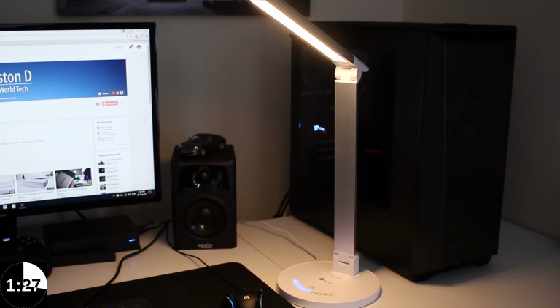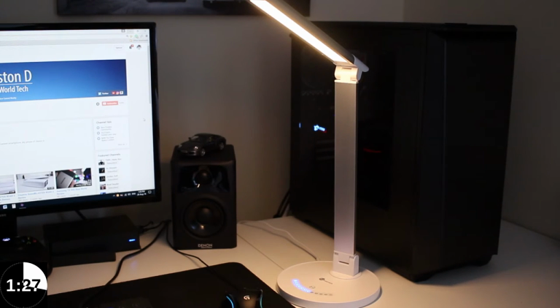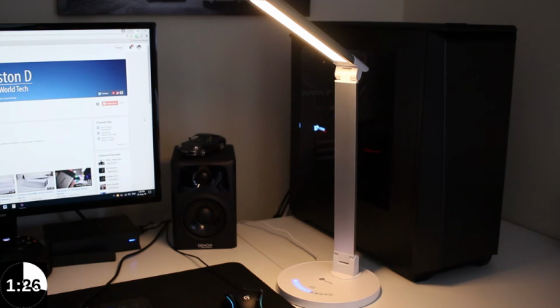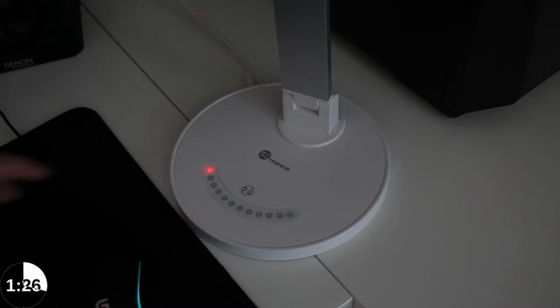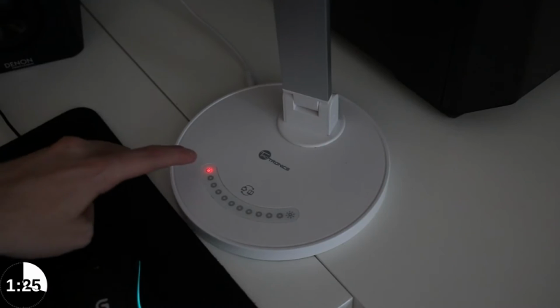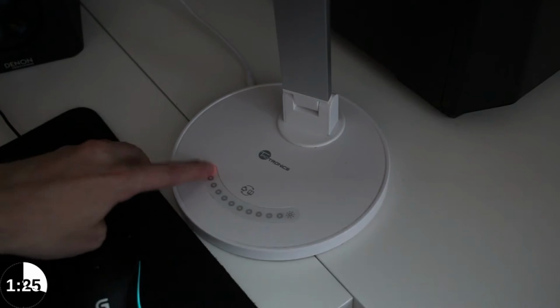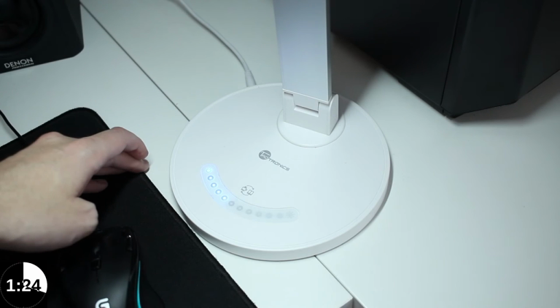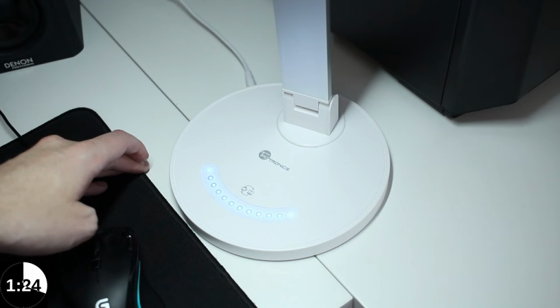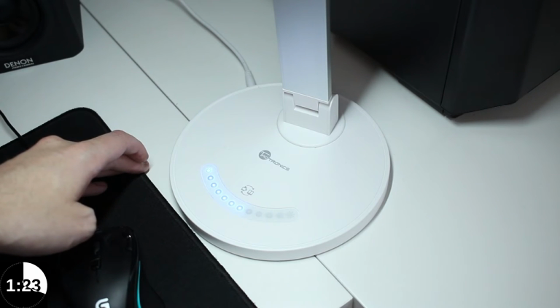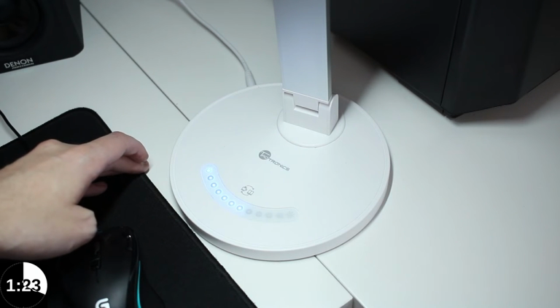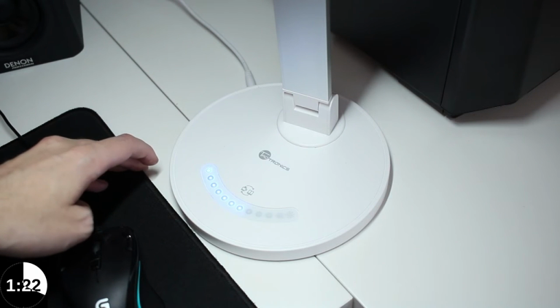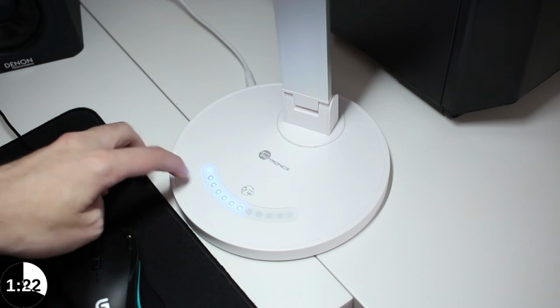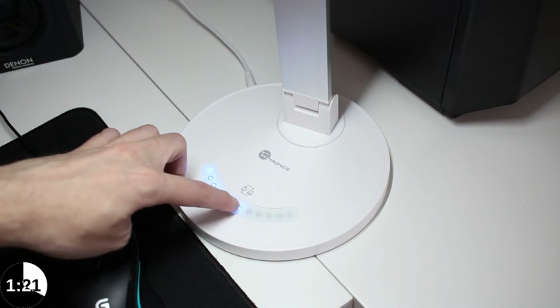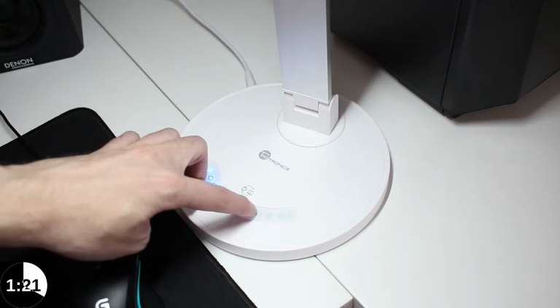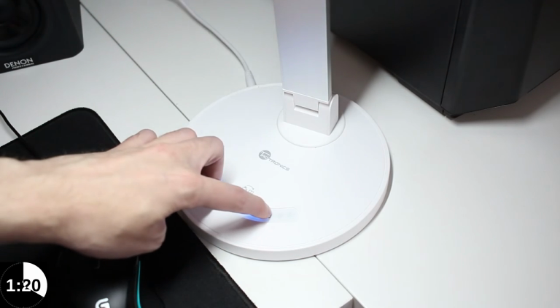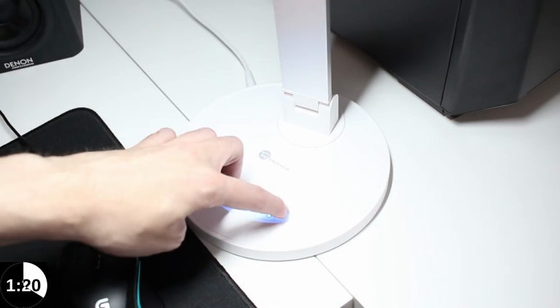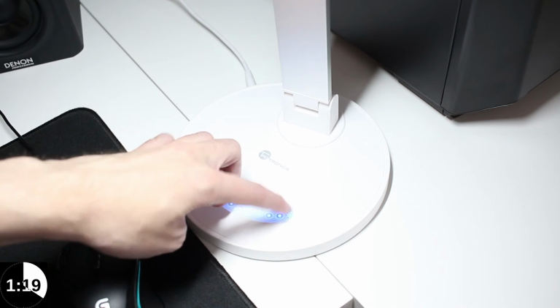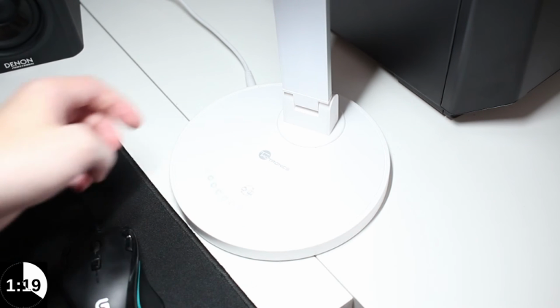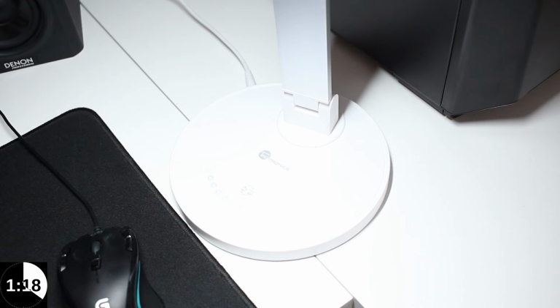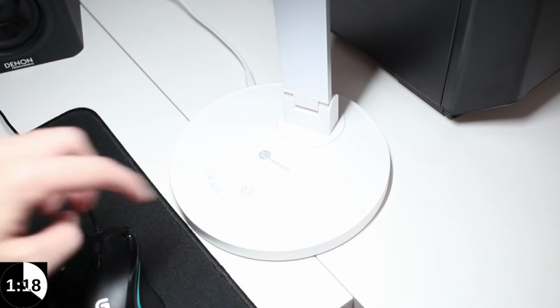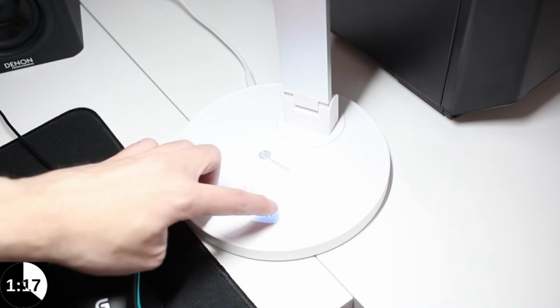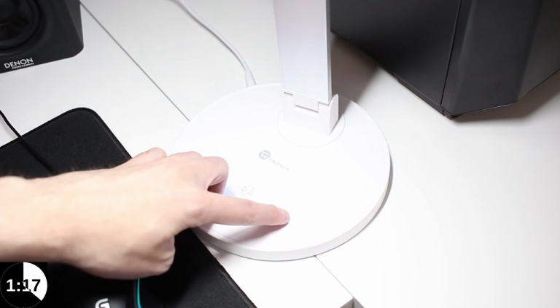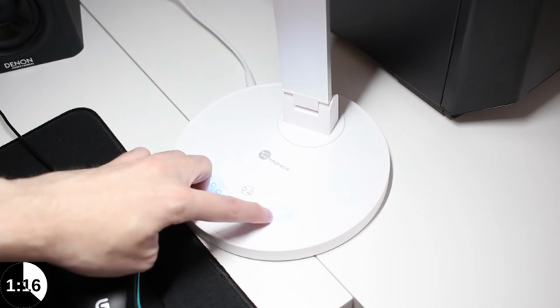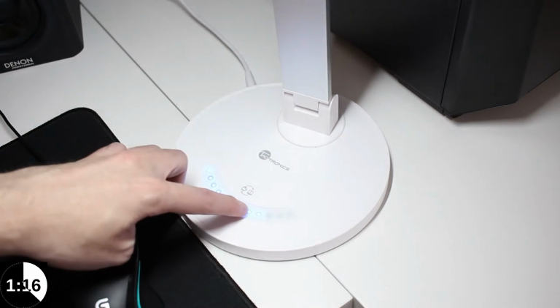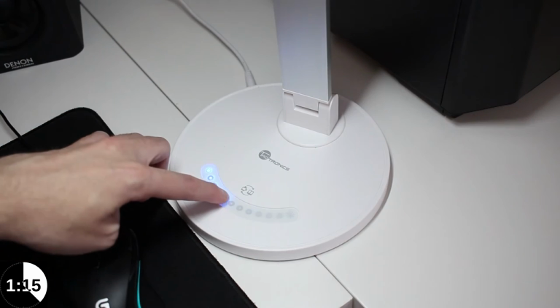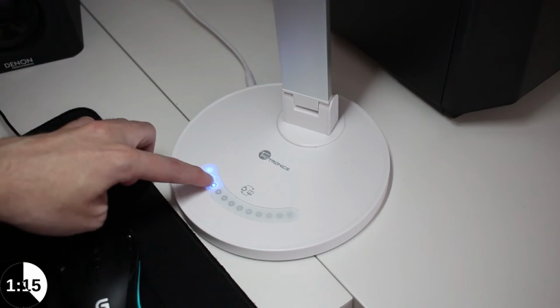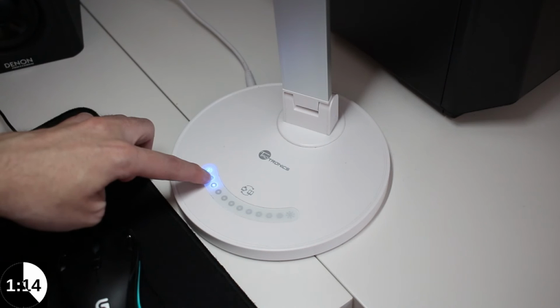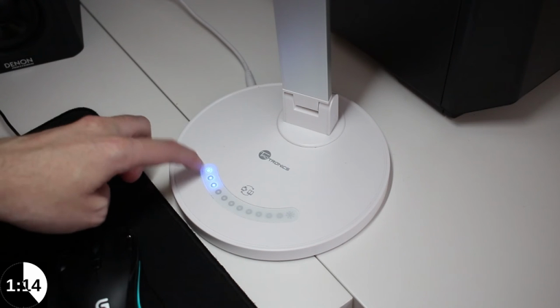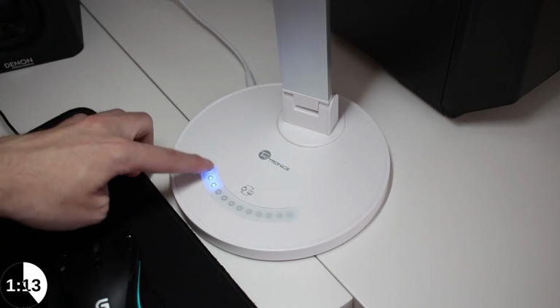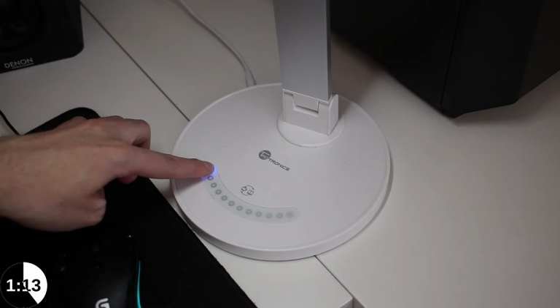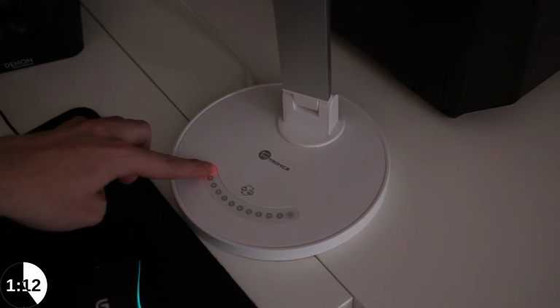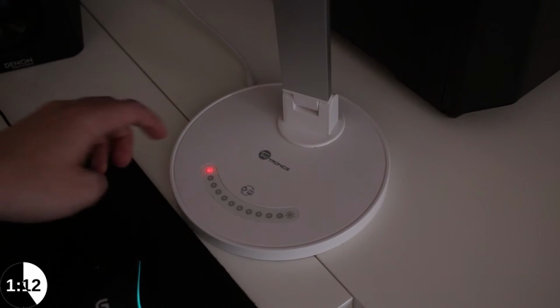It's also got brightness and power control all integrated into one, and it's touch sensitive — you simply touch the power button and it comes on straight away. You can also swipe to adjust the brightness, which is really easy and straightforward to do.